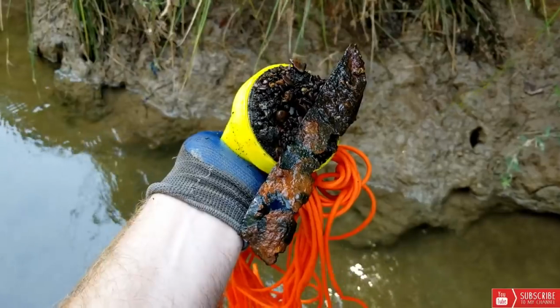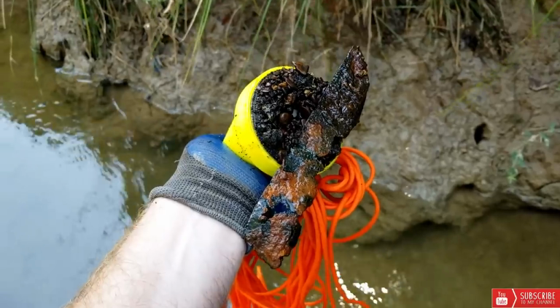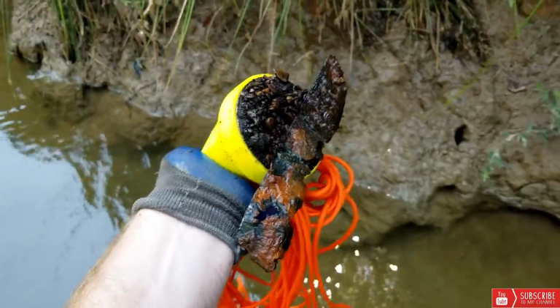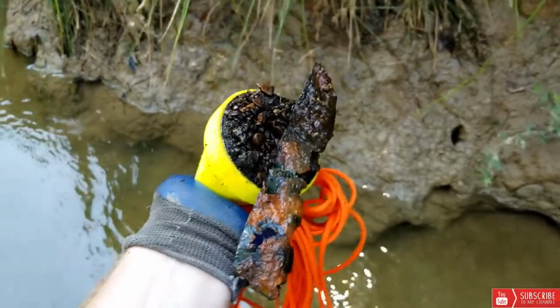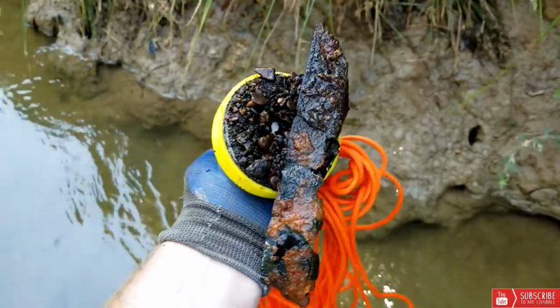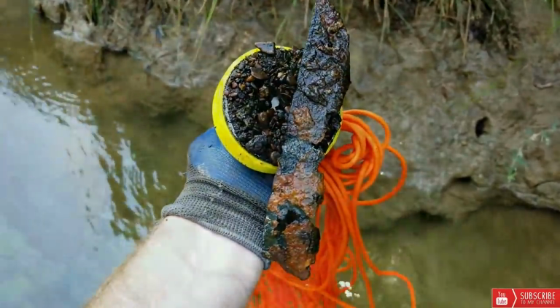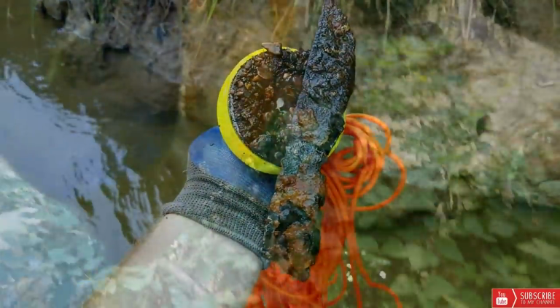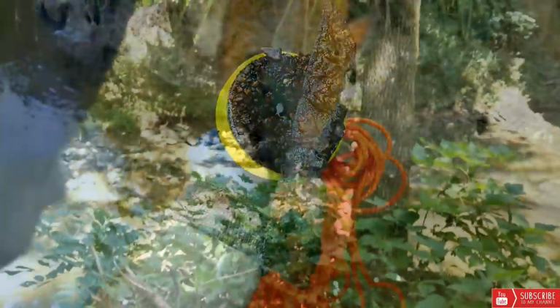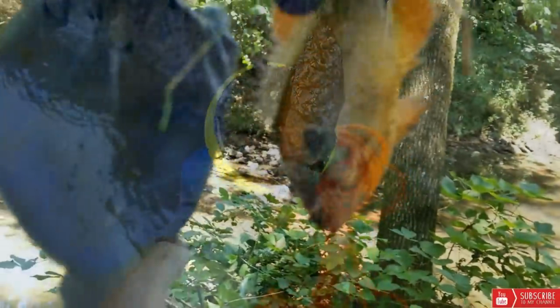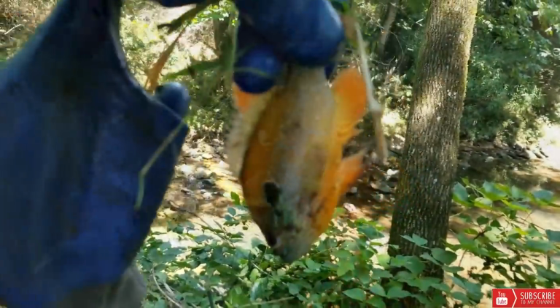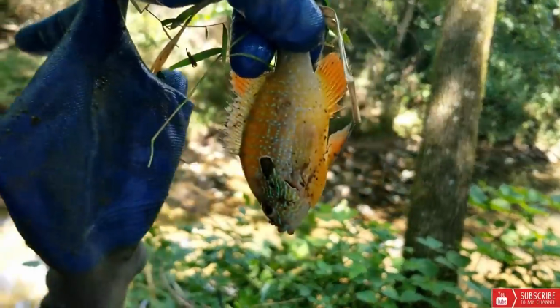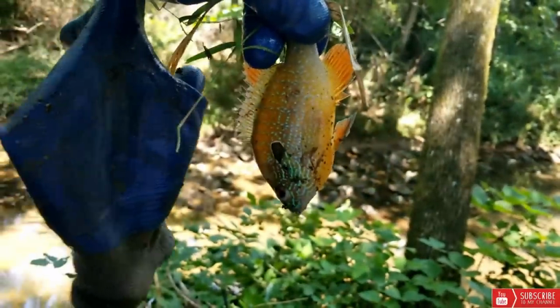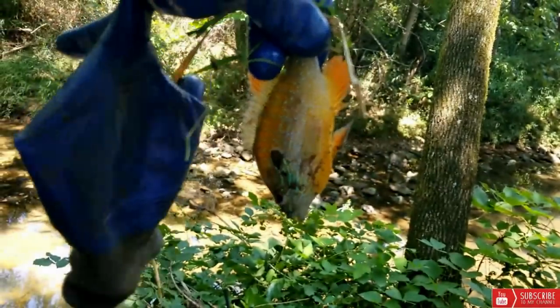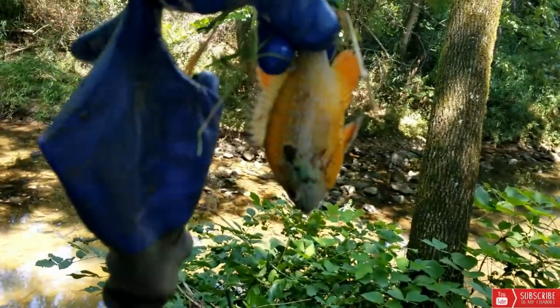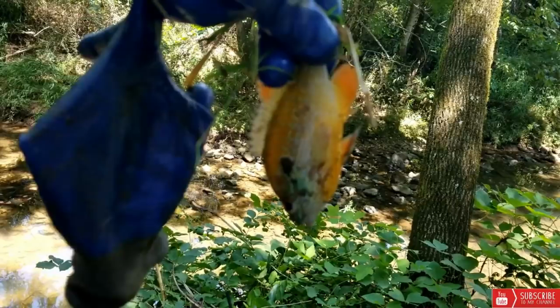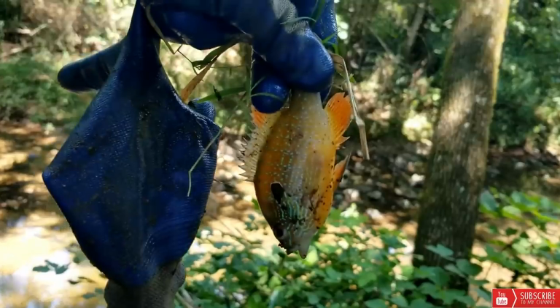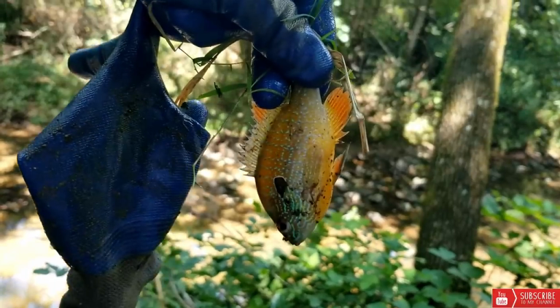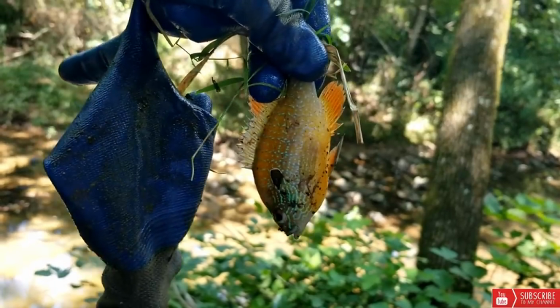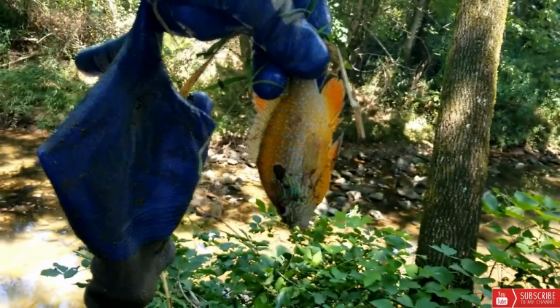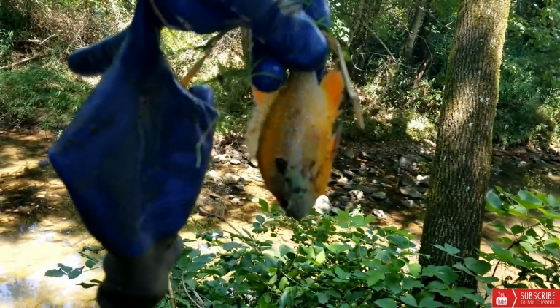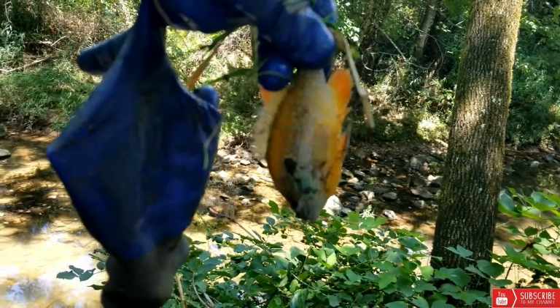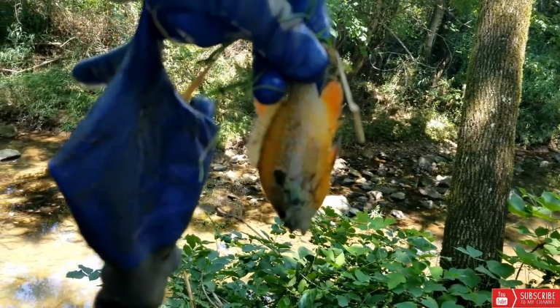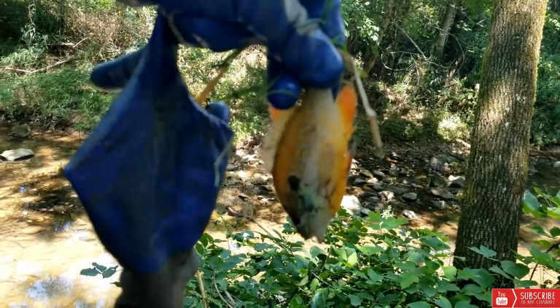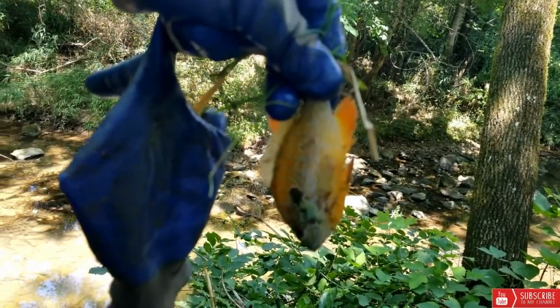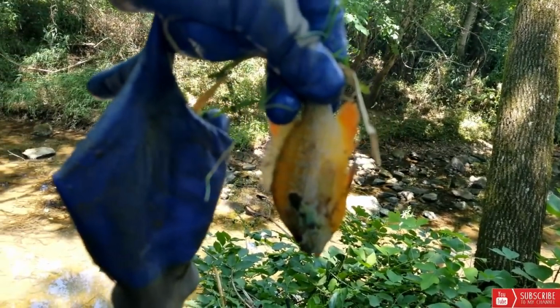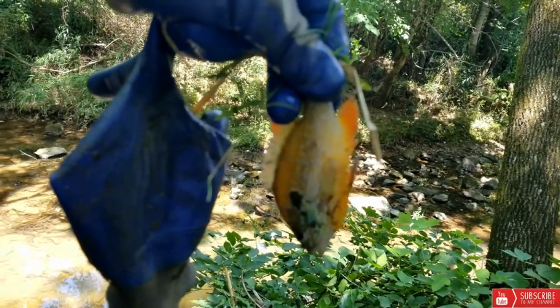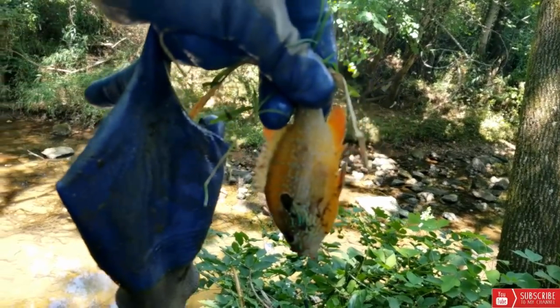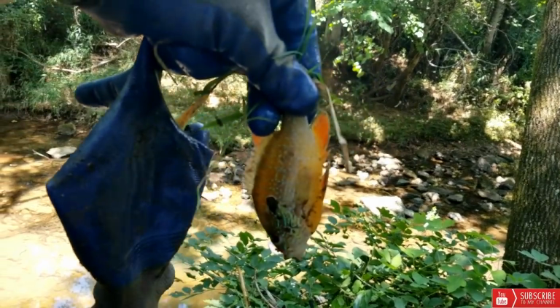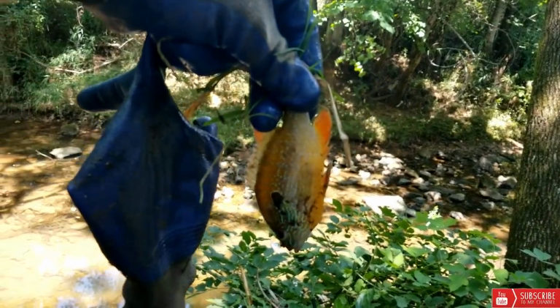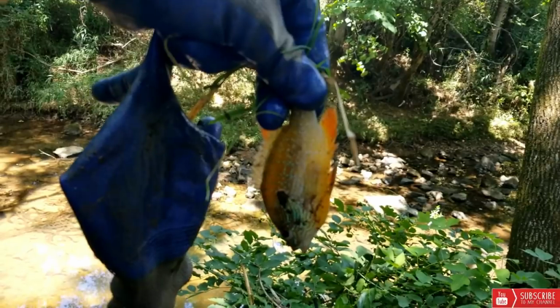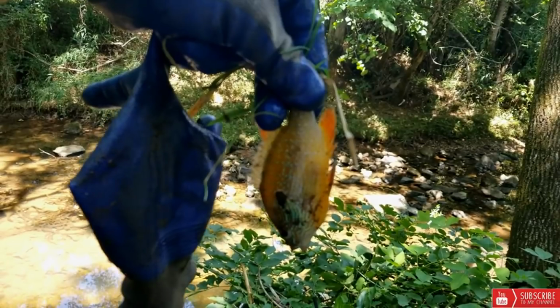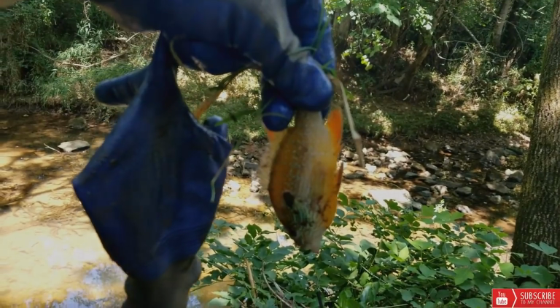Check this out — just pulled a knife out! Magnet fishing literally became magnet fishing. That's crazy. I wonder if anybody's ever done that — leave it to me.